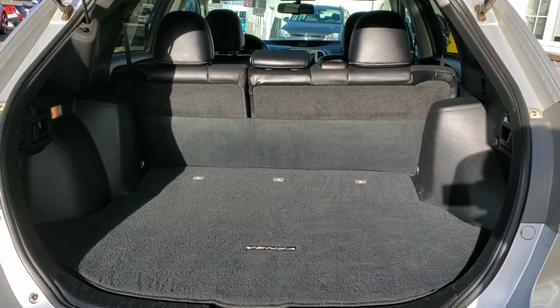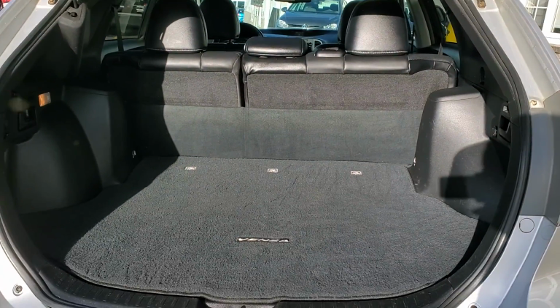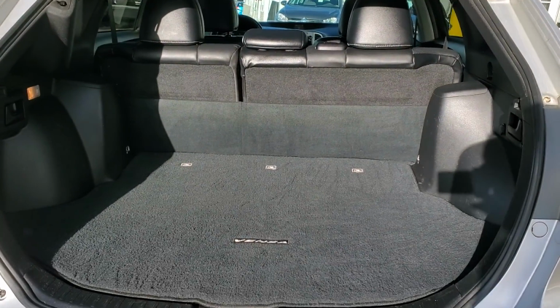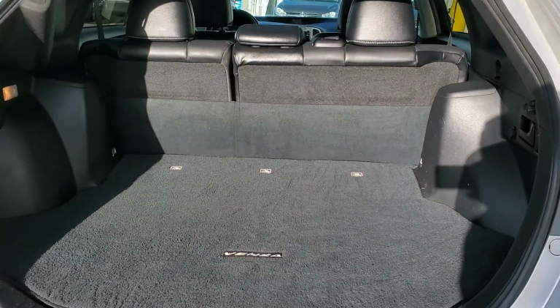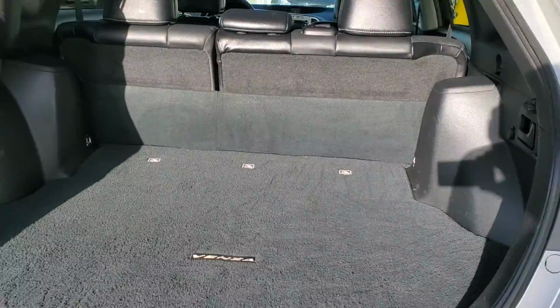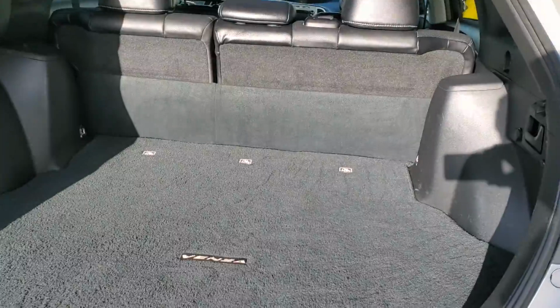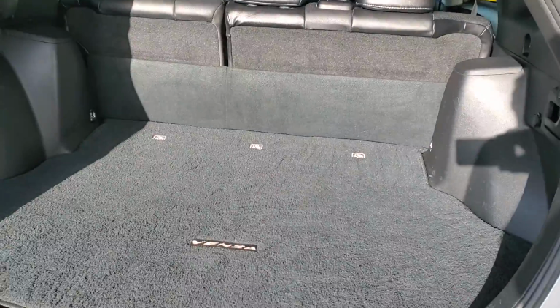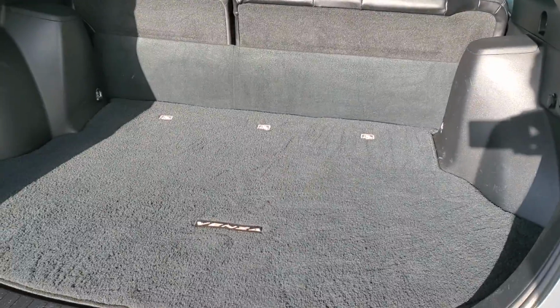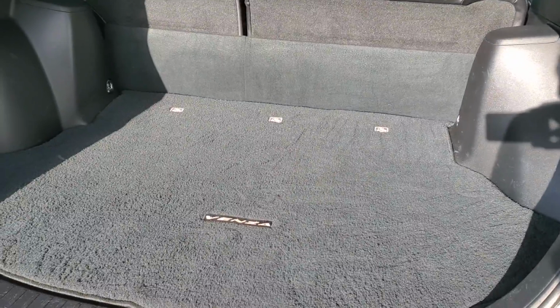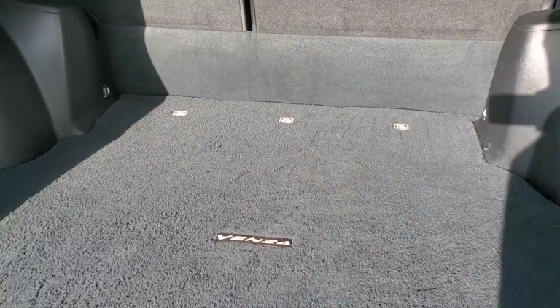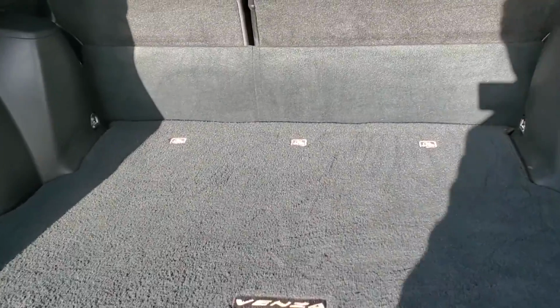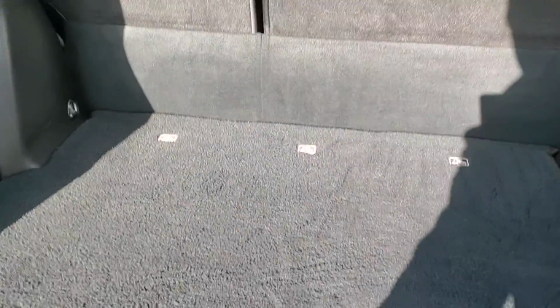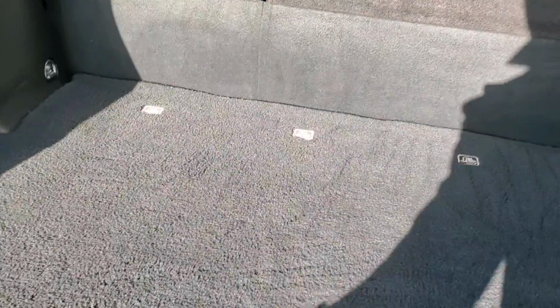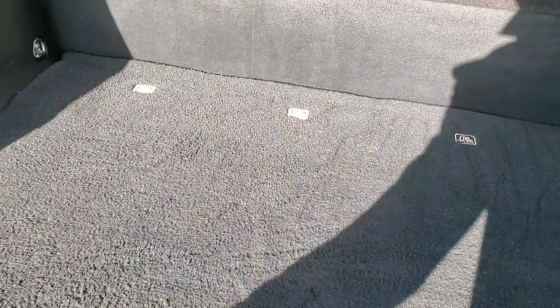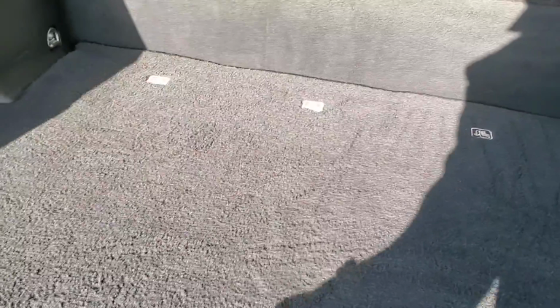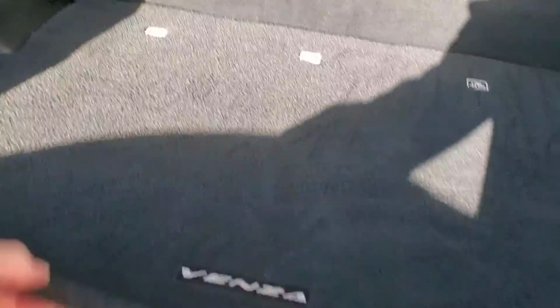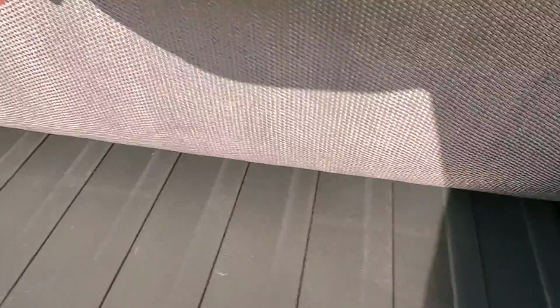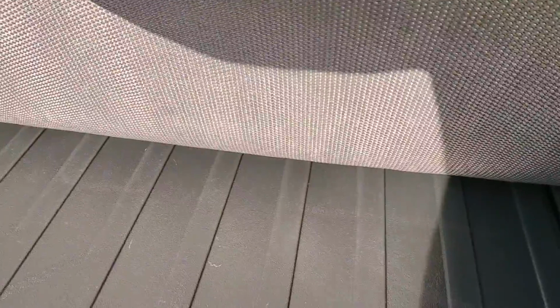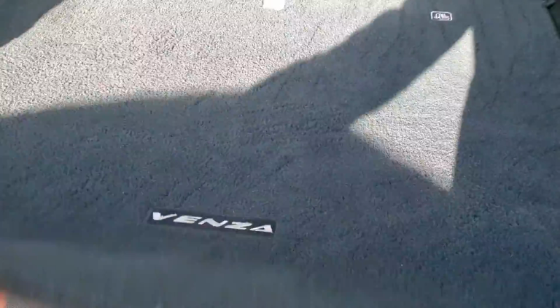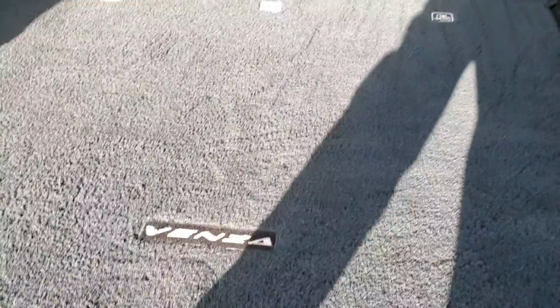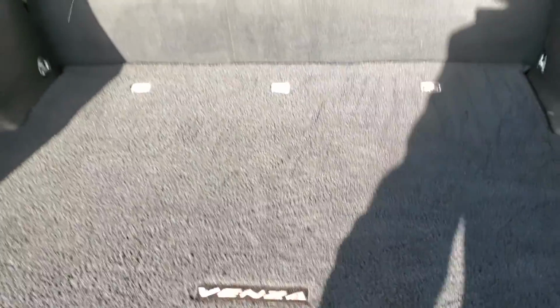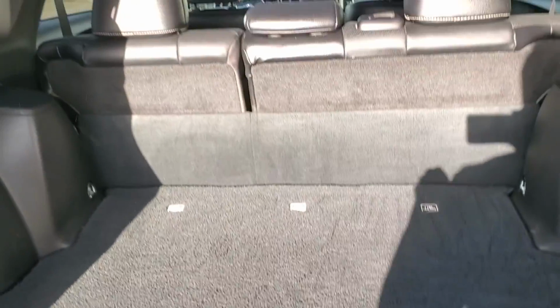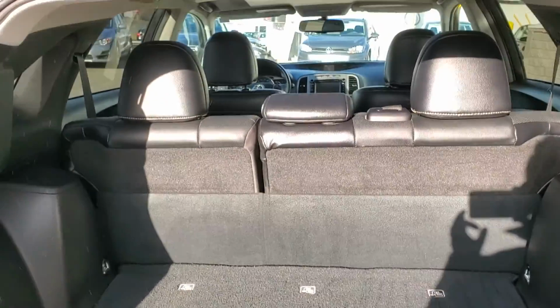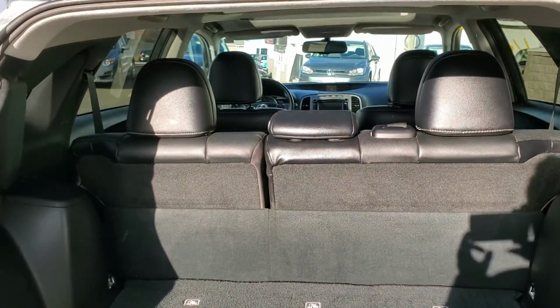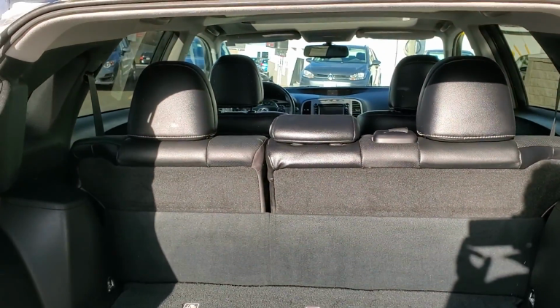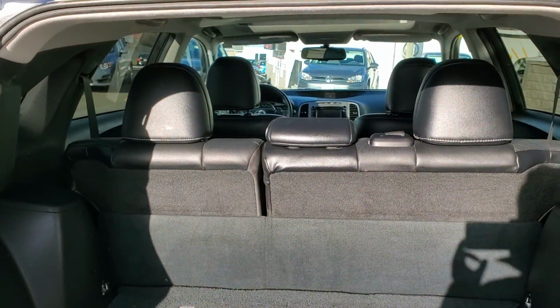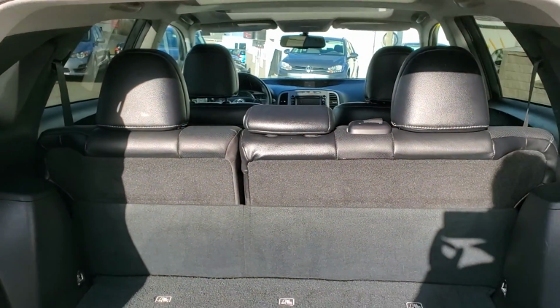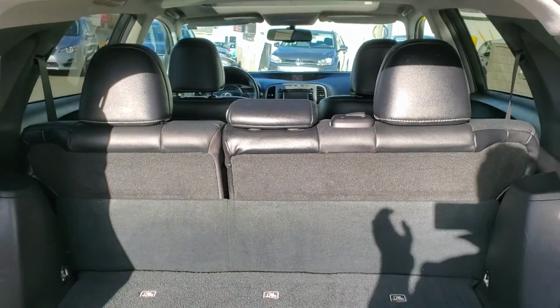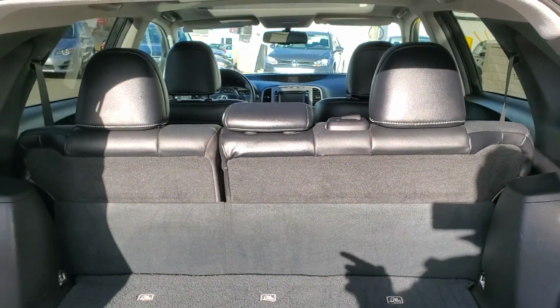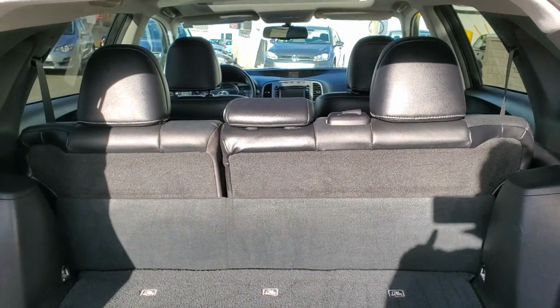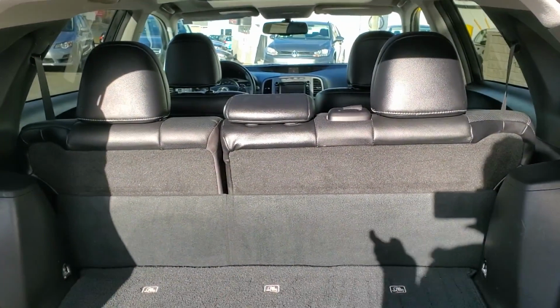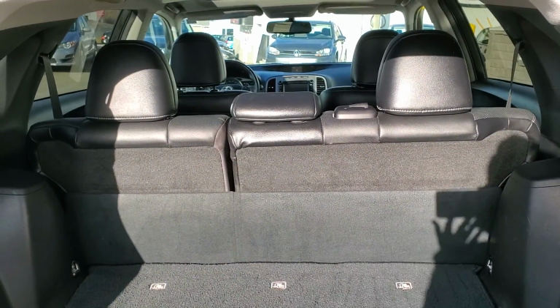Lots of cargo space here in this Venza. It's even got a carpeted mat below this — probably has your spare tire and everything. And those back seats will also lay down as a 60/40 split.